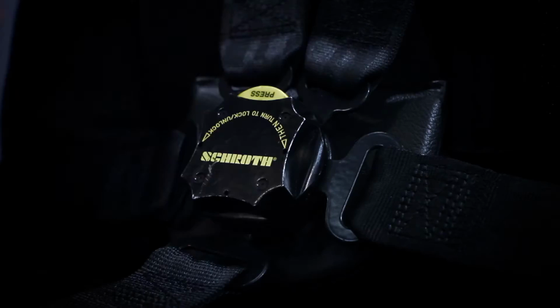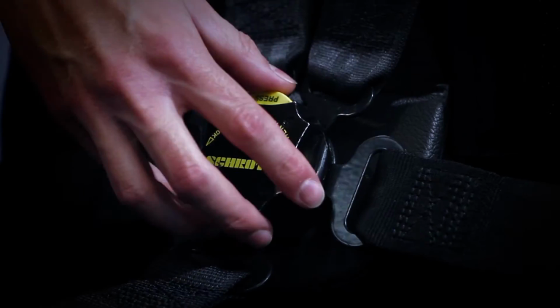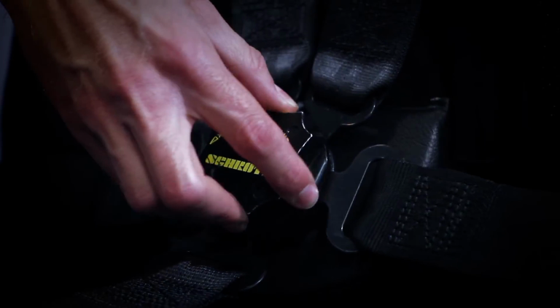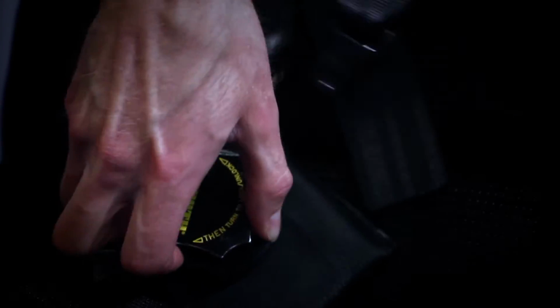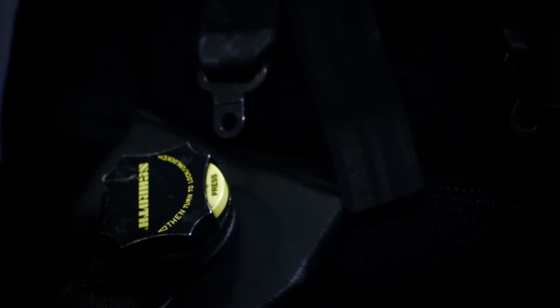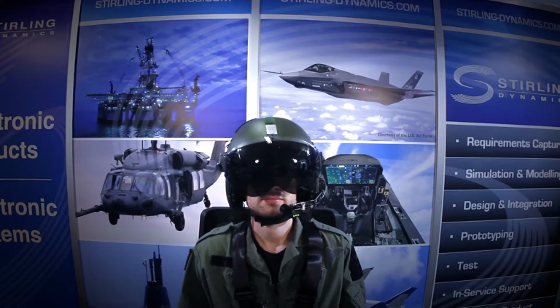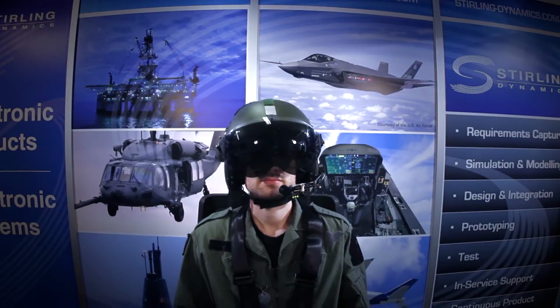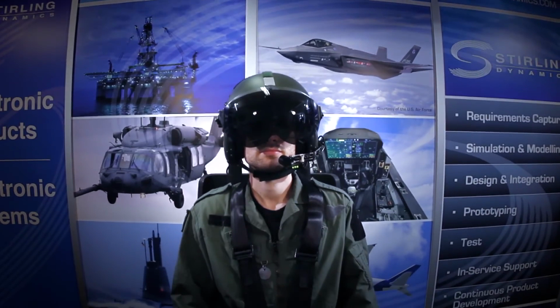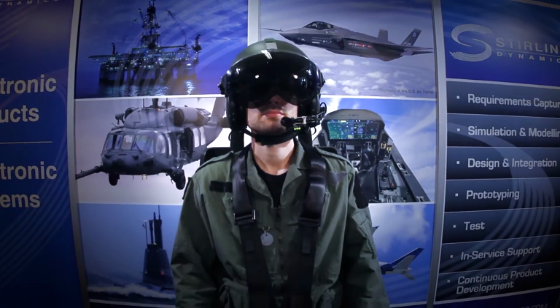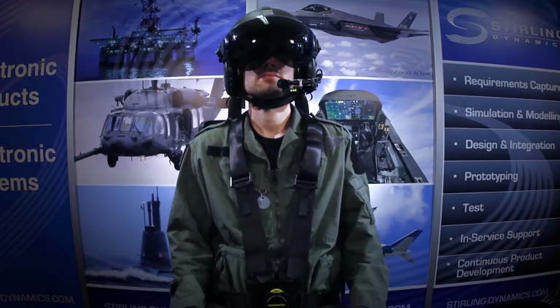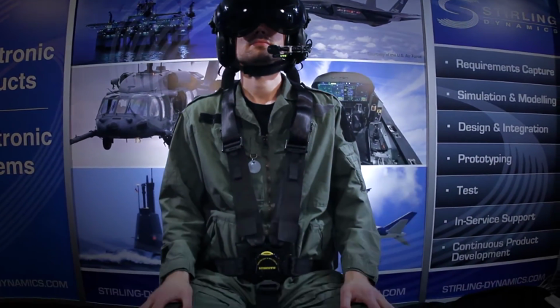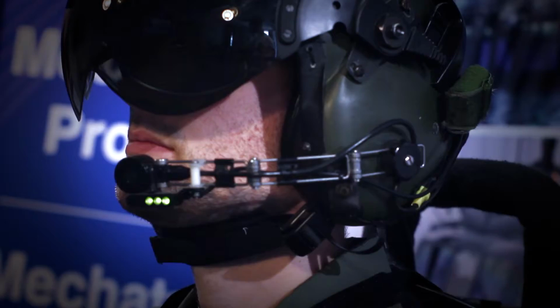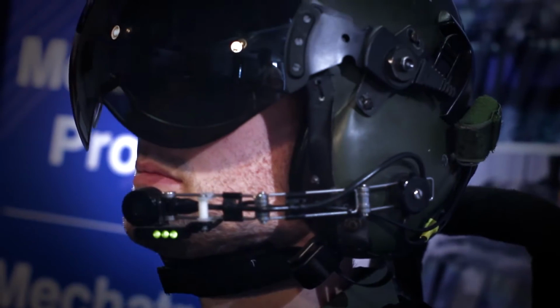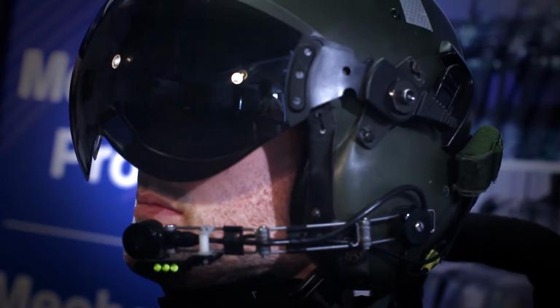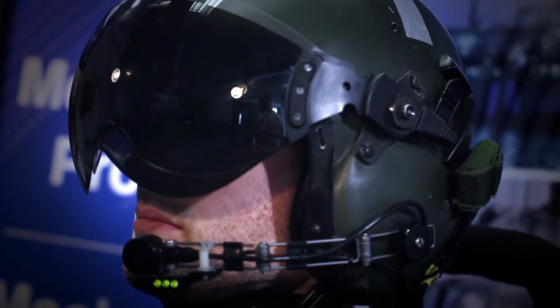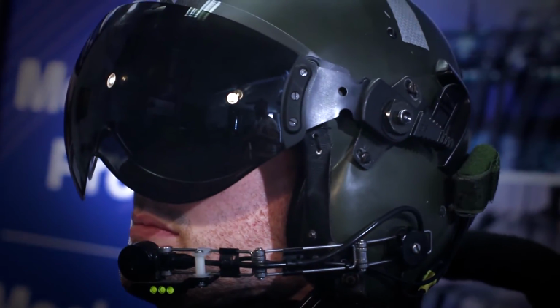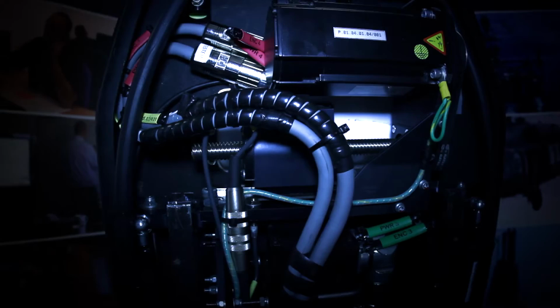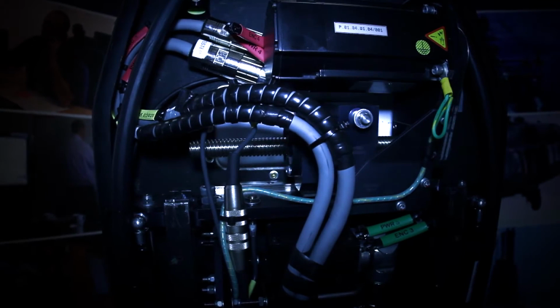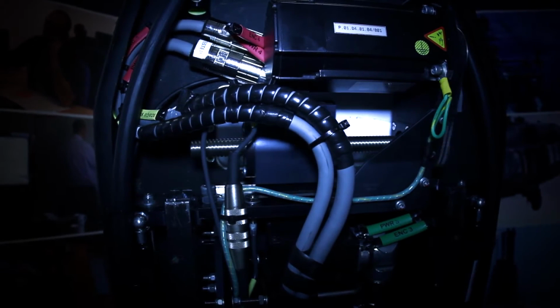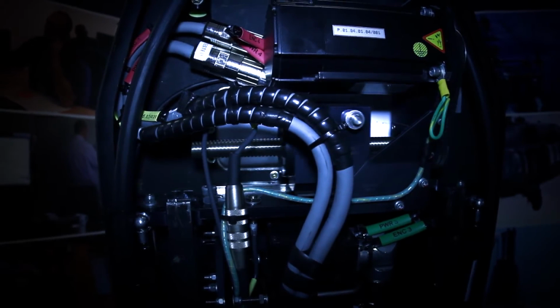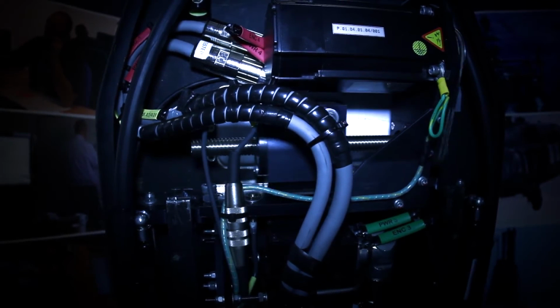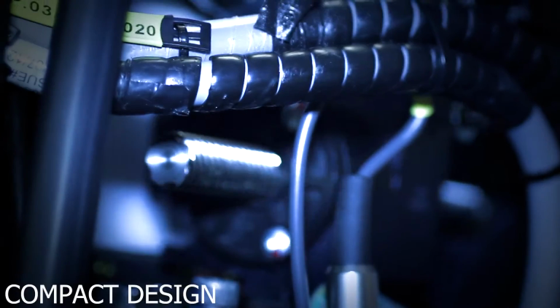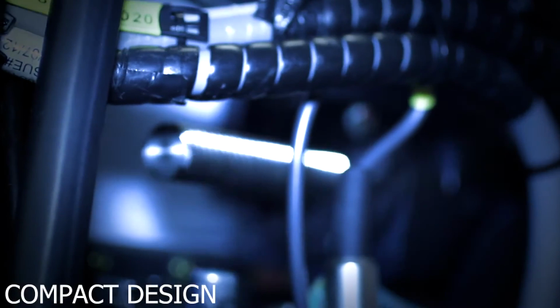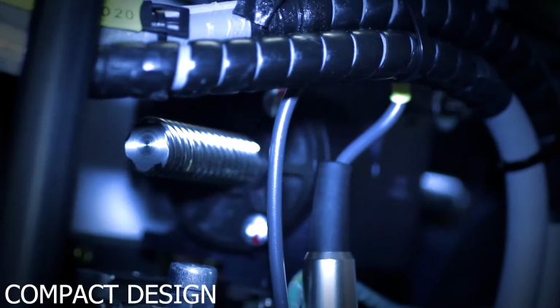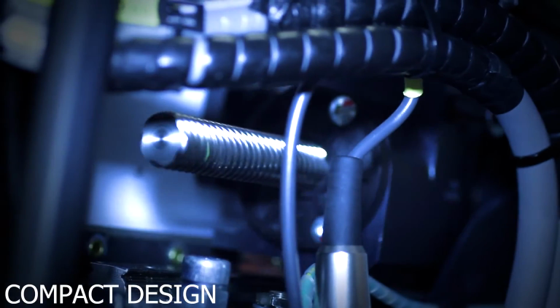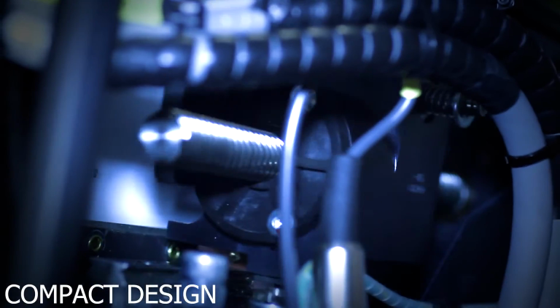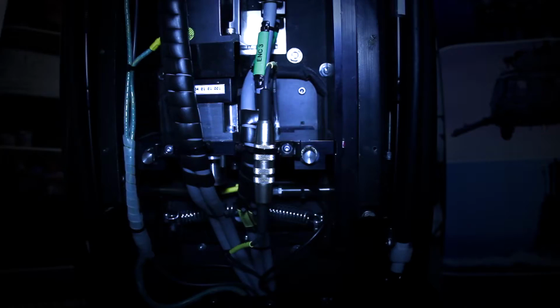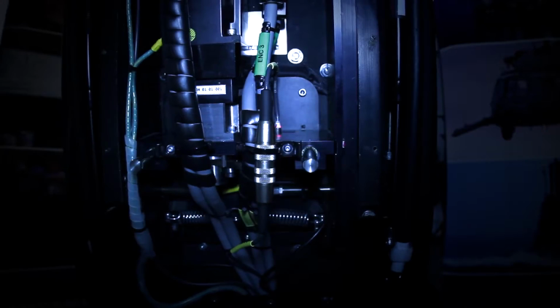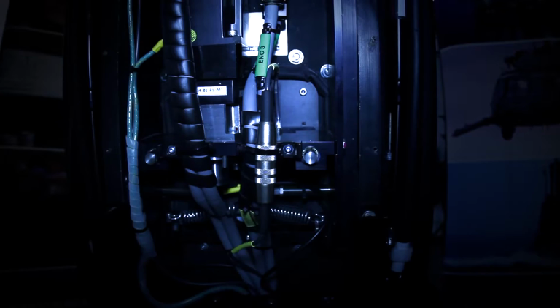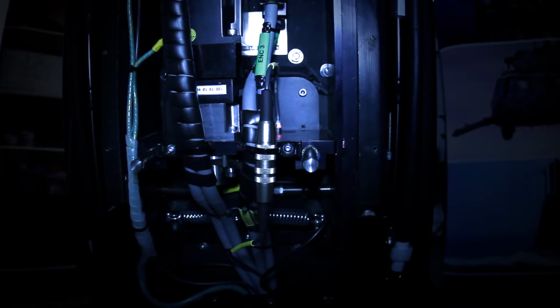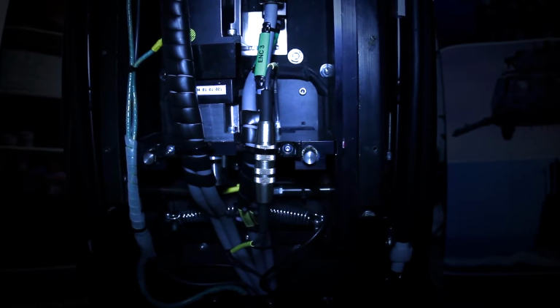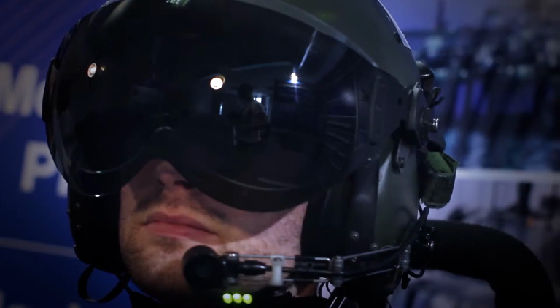Our high fidelity G-Seat places the pilot in an environment which stimulates their sensory perception. Electric actuators work within the seats to provide simulated movement which increases the pilot's situational awareness.